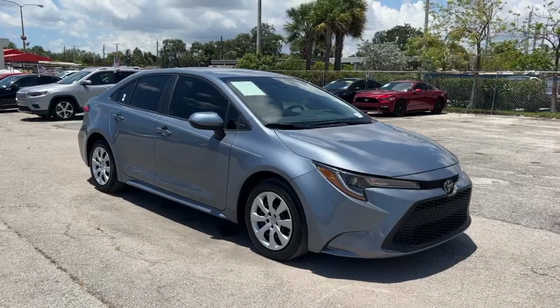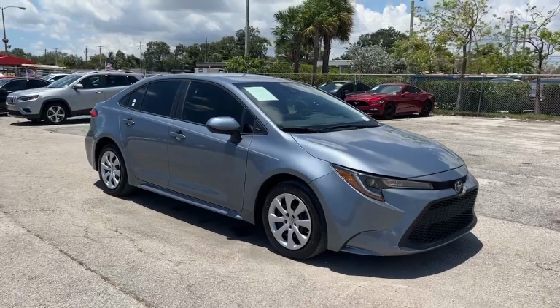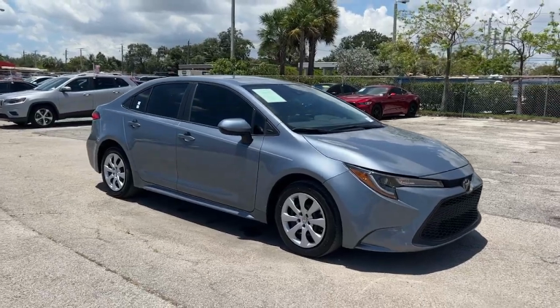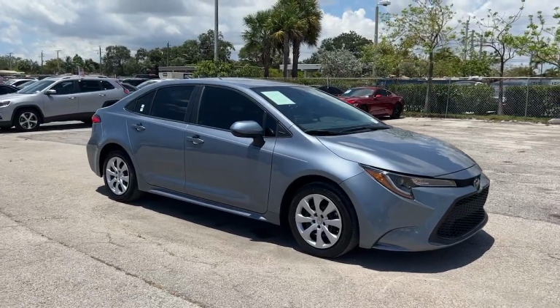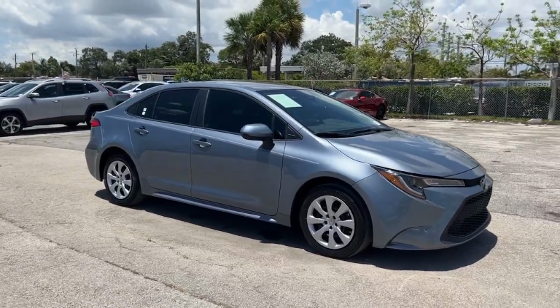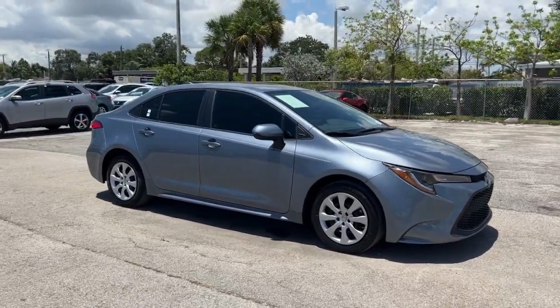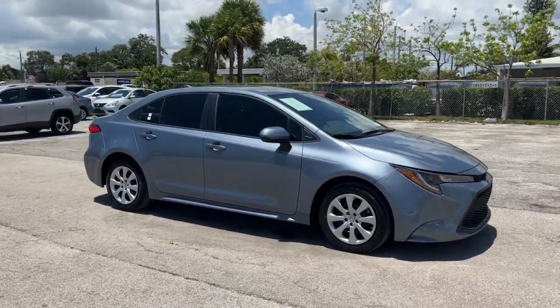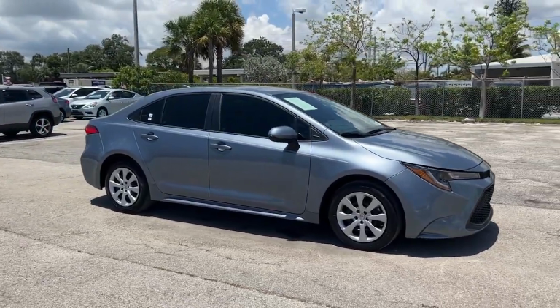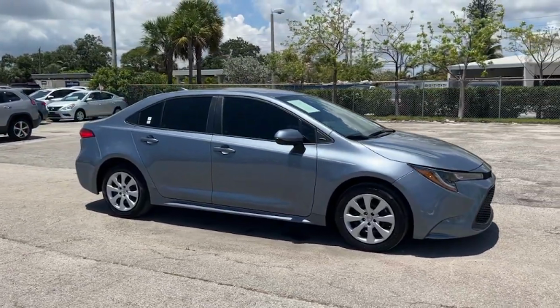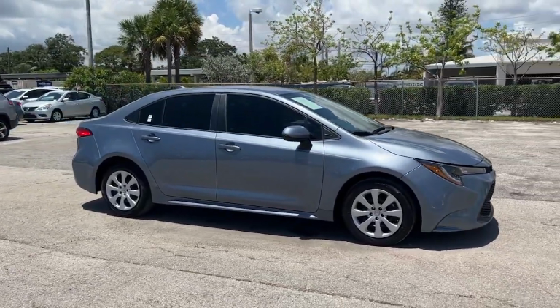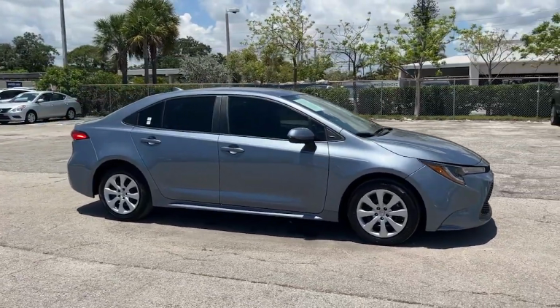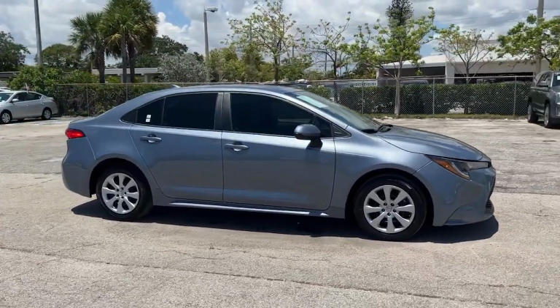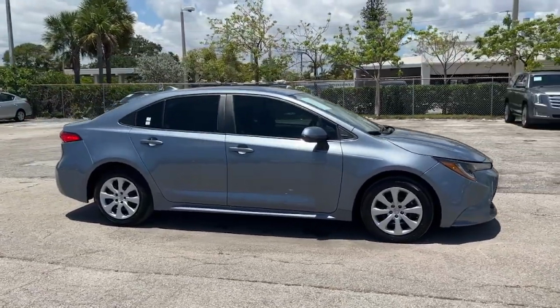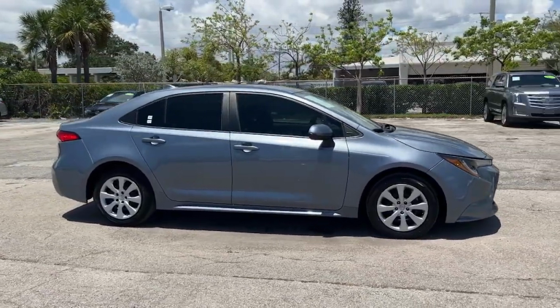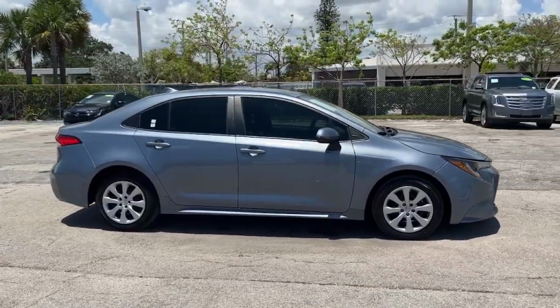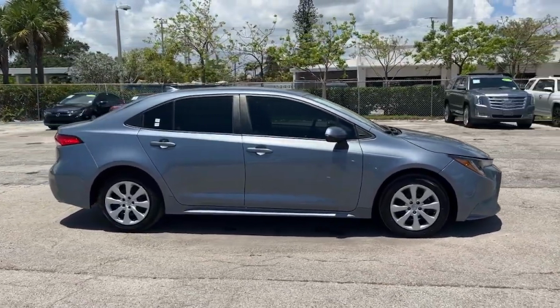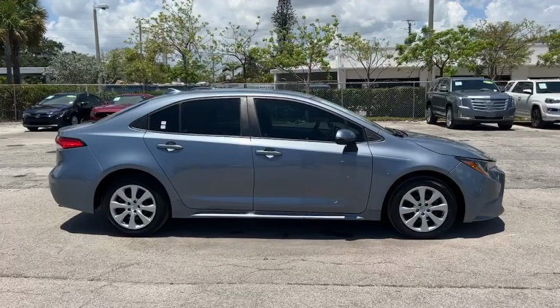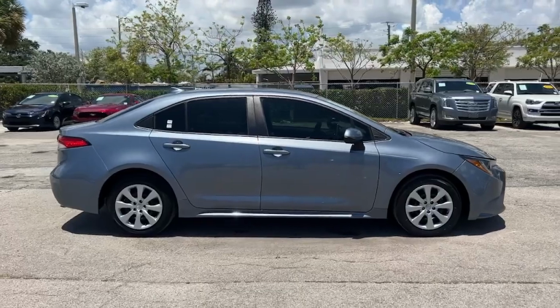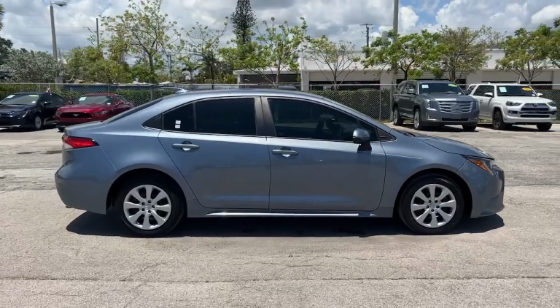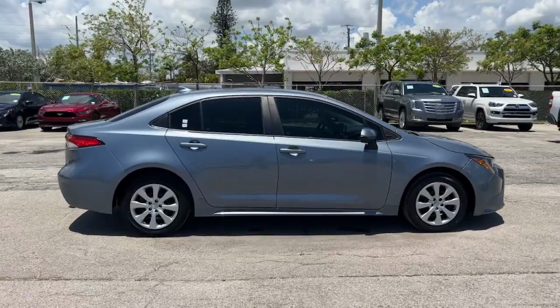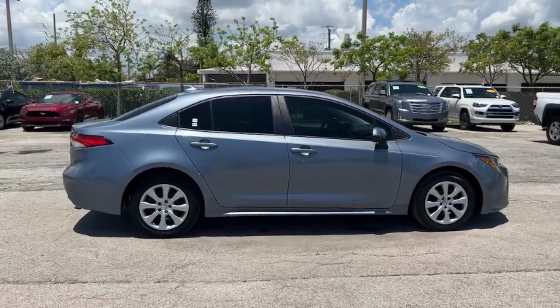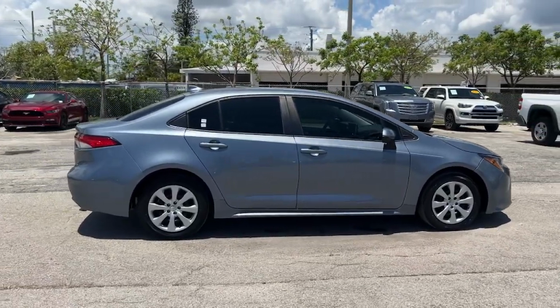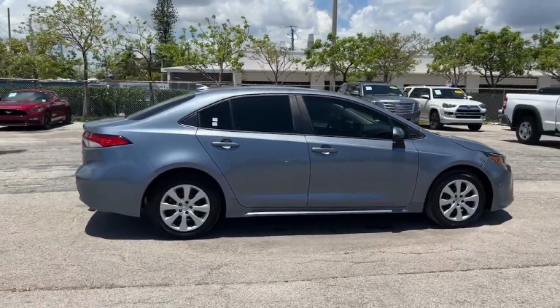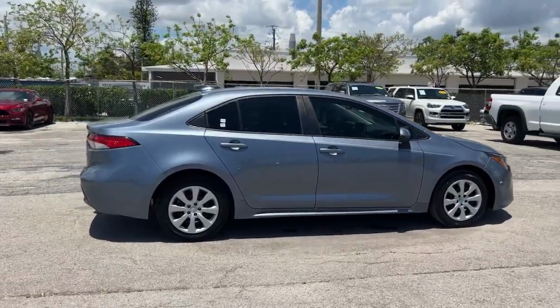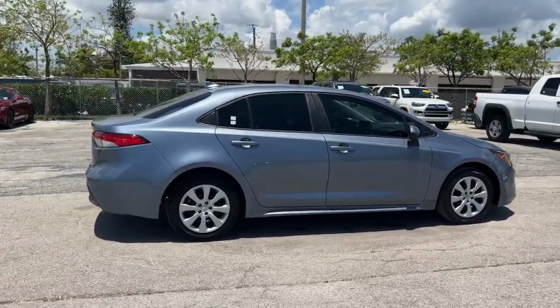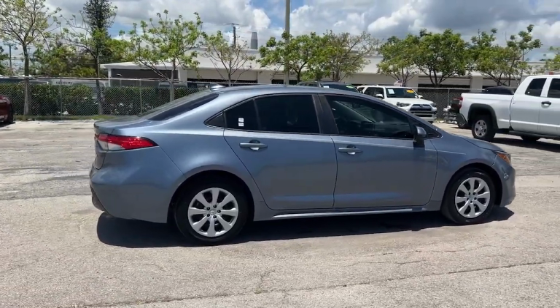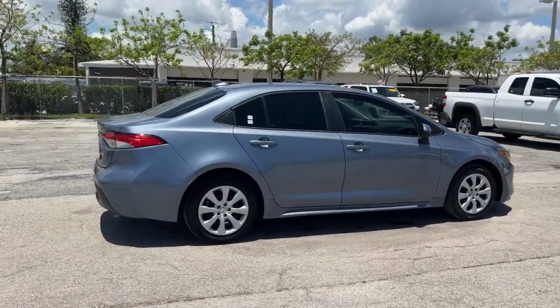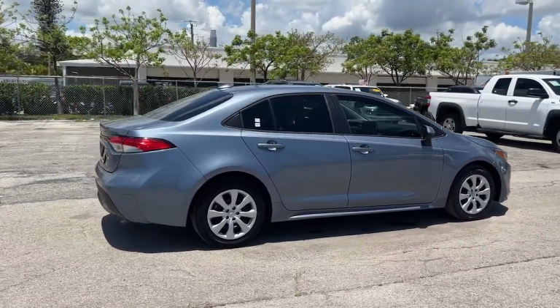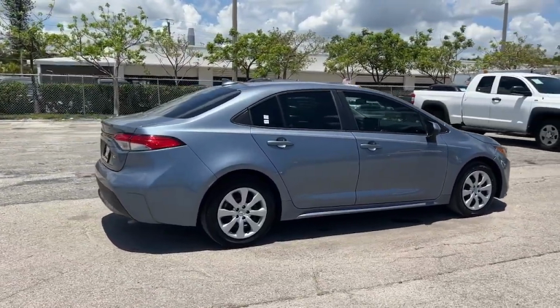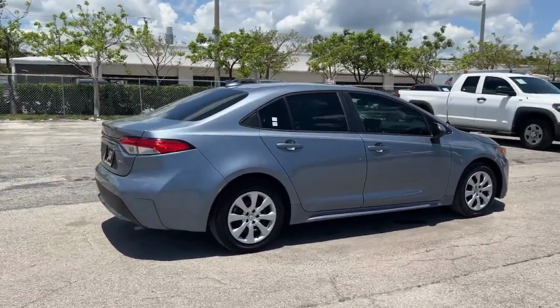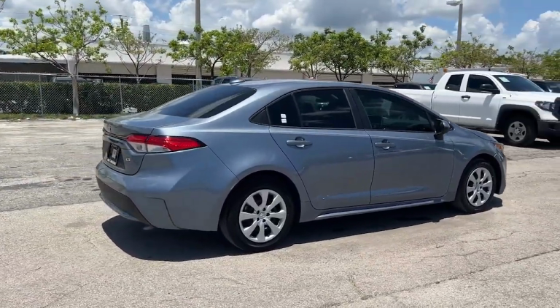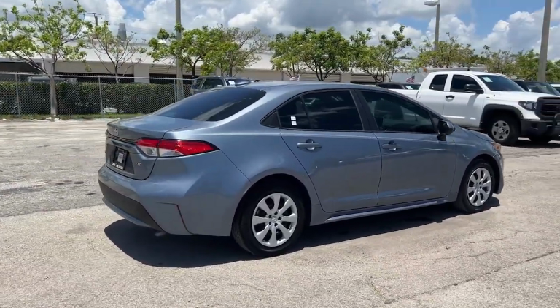You will be amazed by this 2021 Toyota Corolla. With less than 40,000 miles on the odometer, this vehicle provides excellent value.